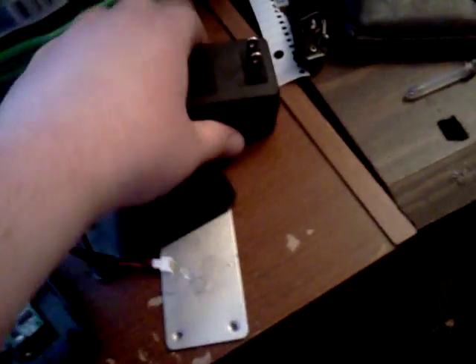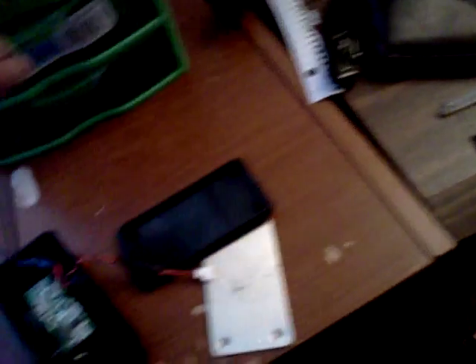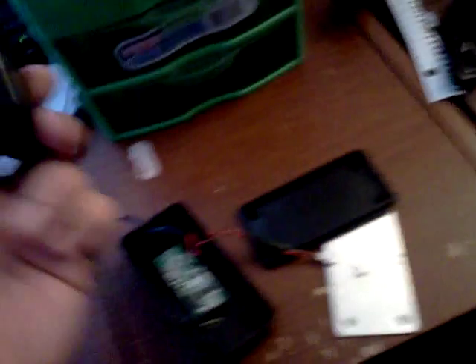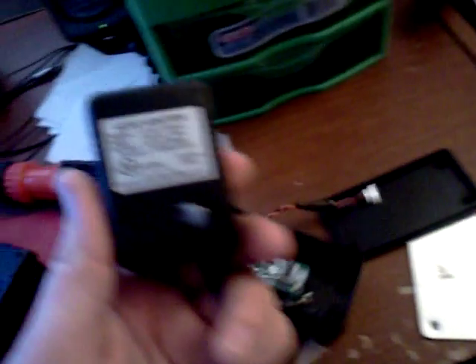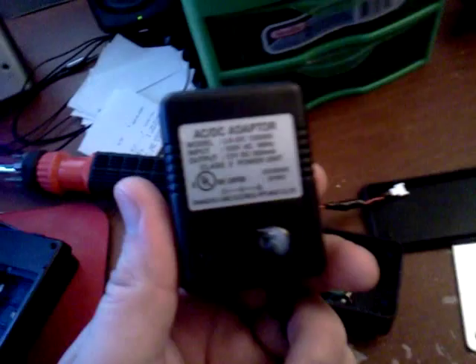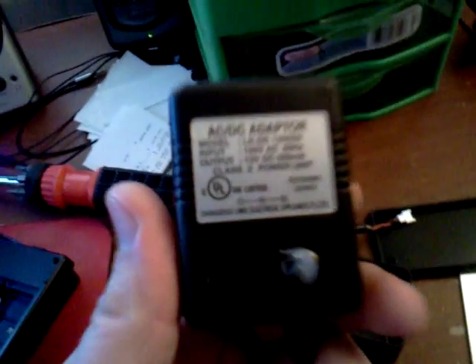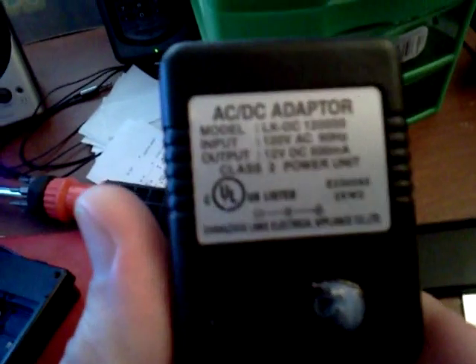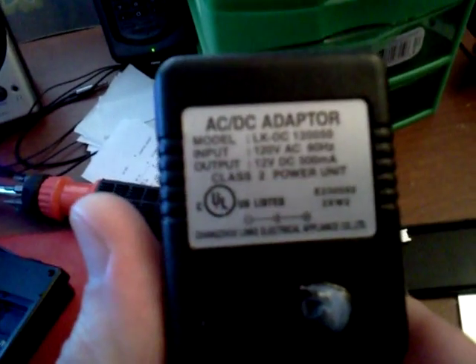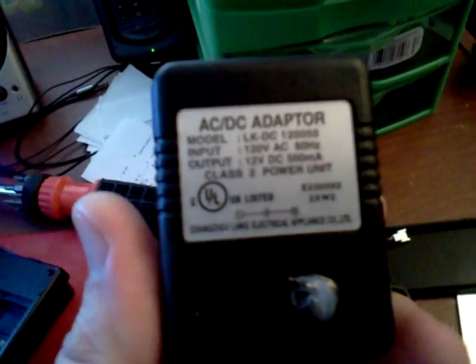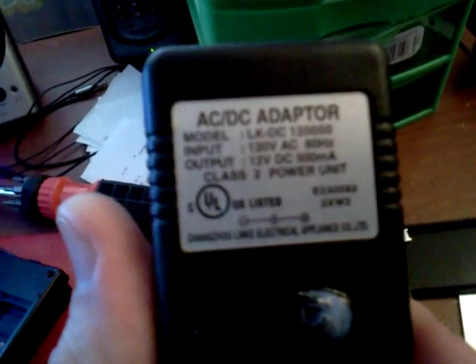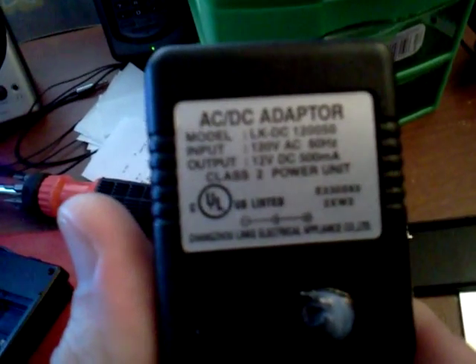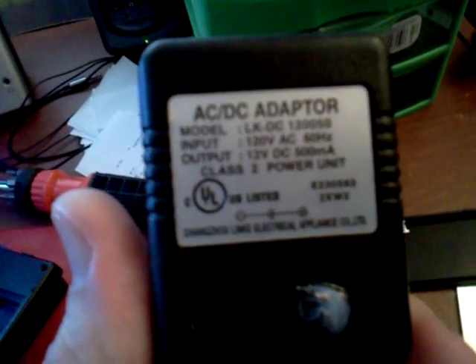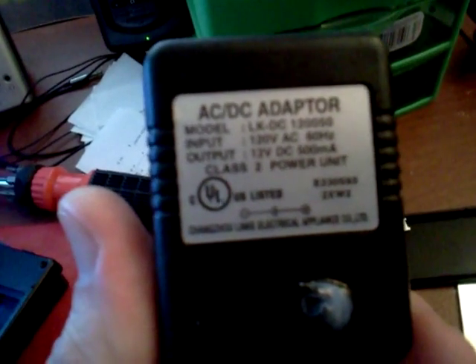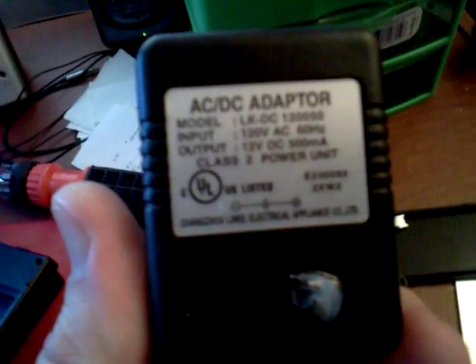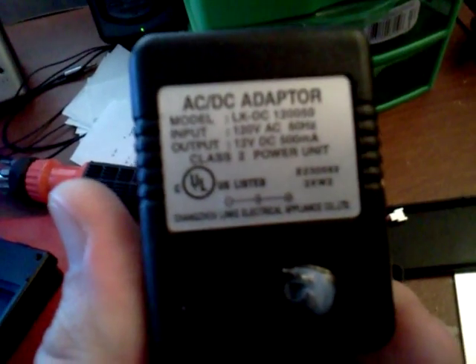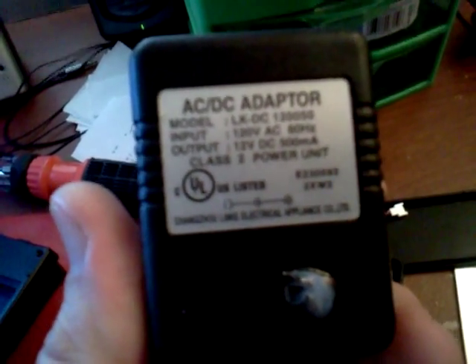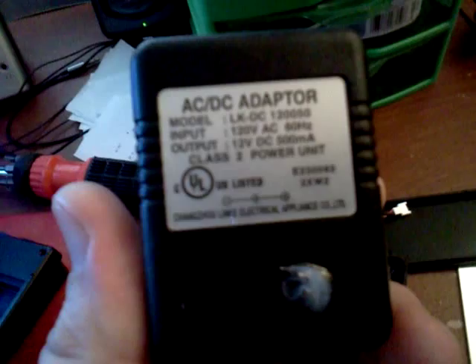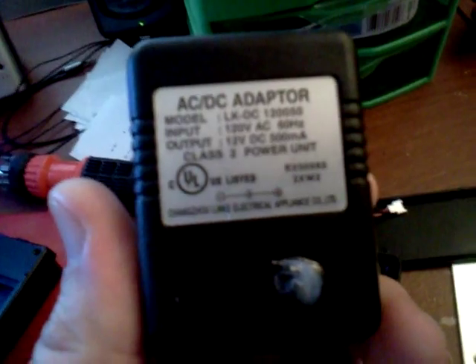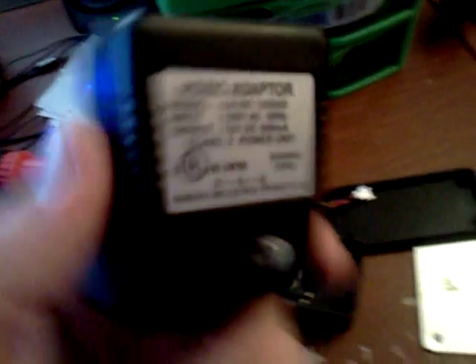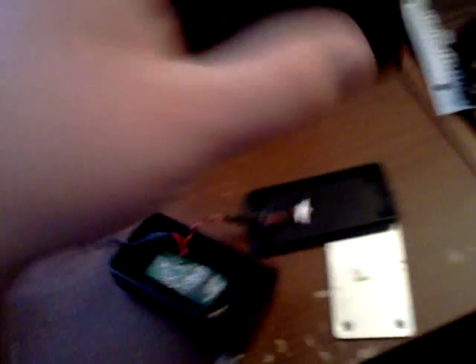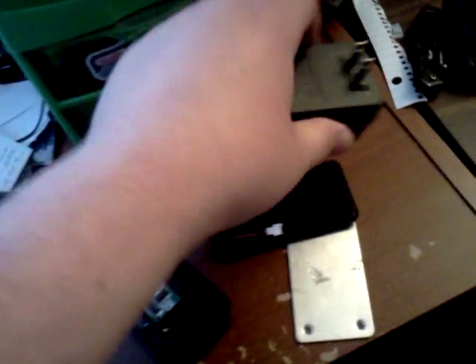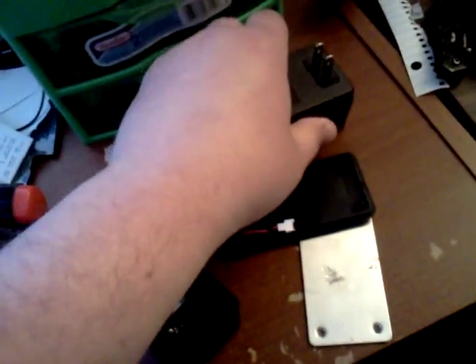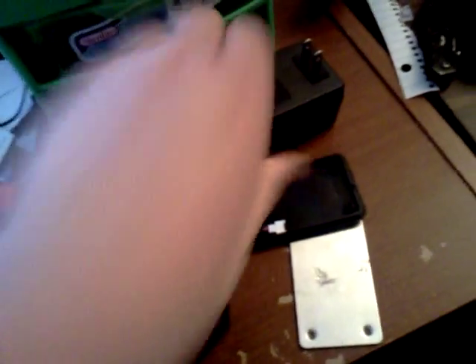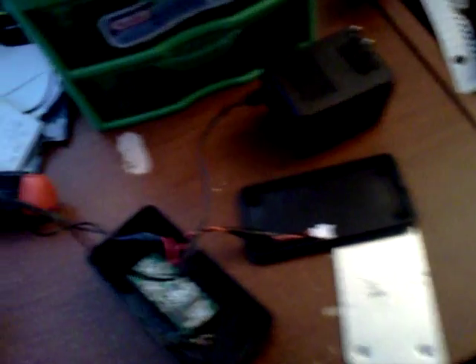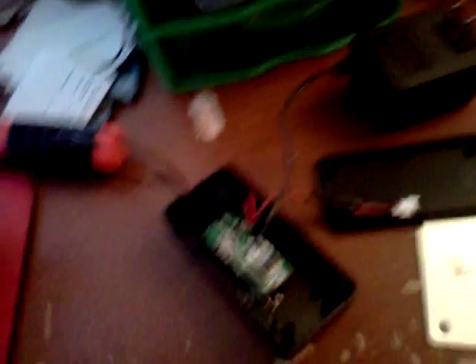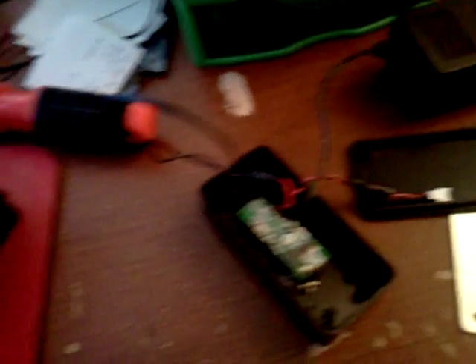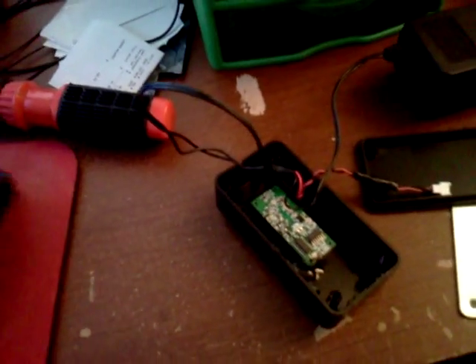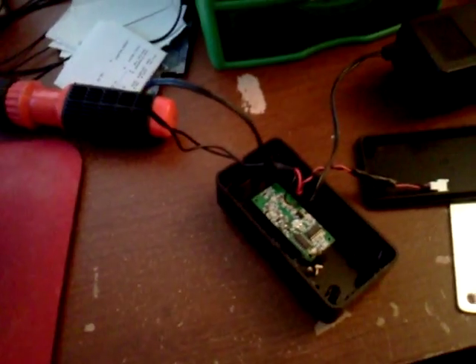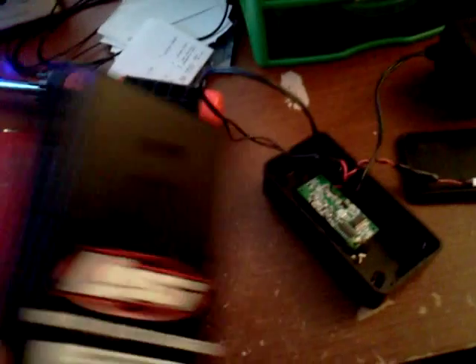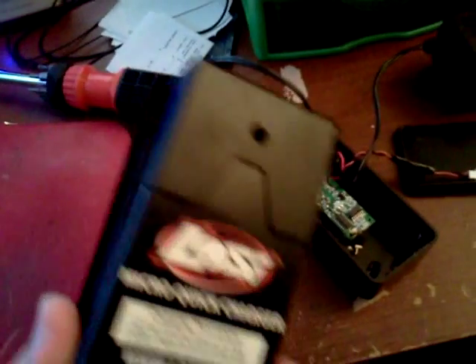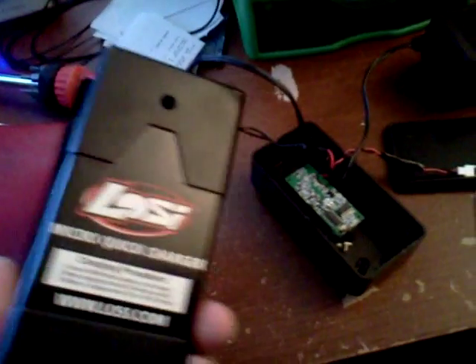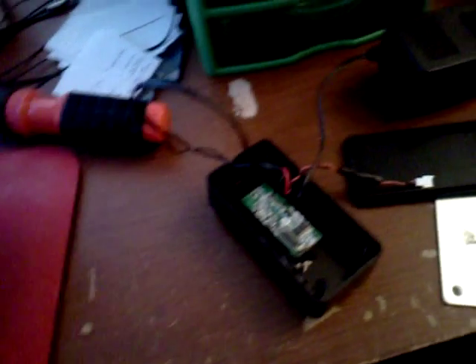Next, you'll find just an old power adapter. You need a 12-volt output and it has to be DC with at least a 500 milliamp output, and that's about identical to what your quick charger does.